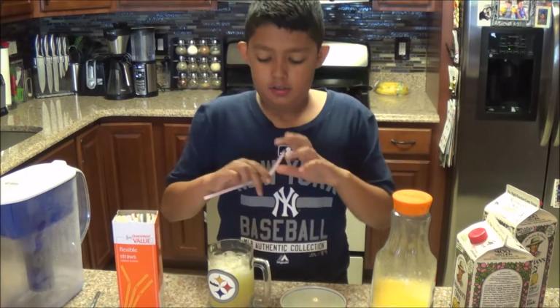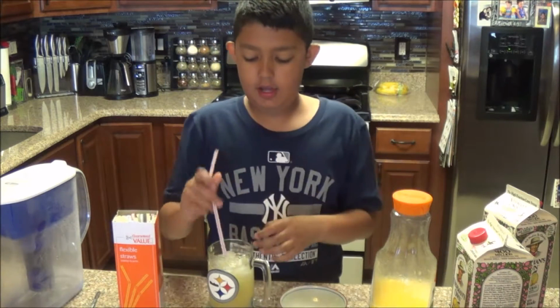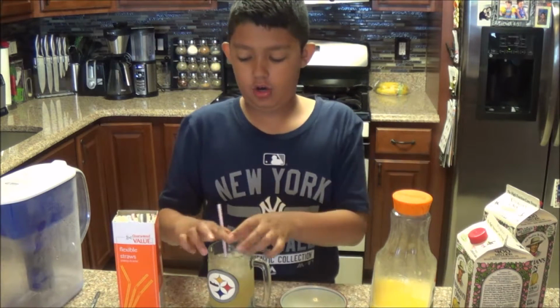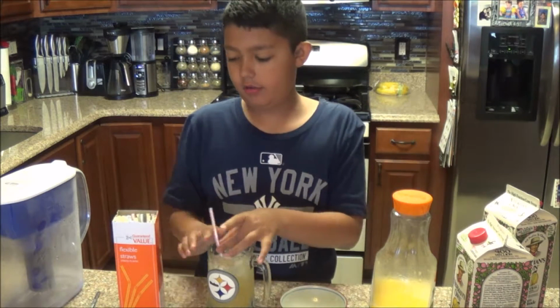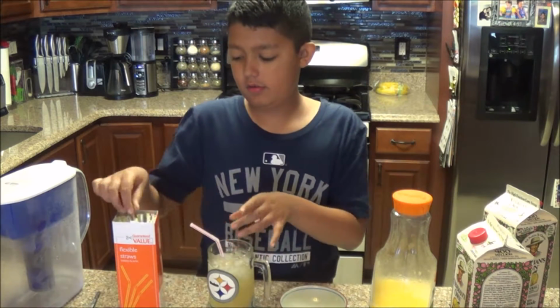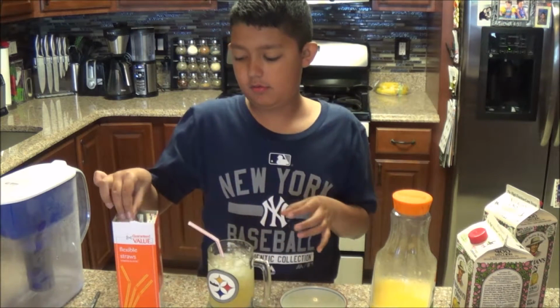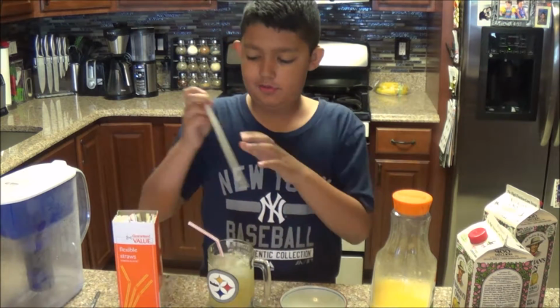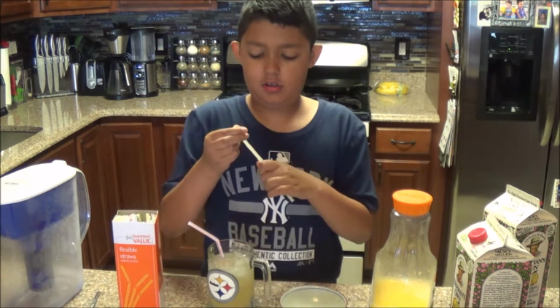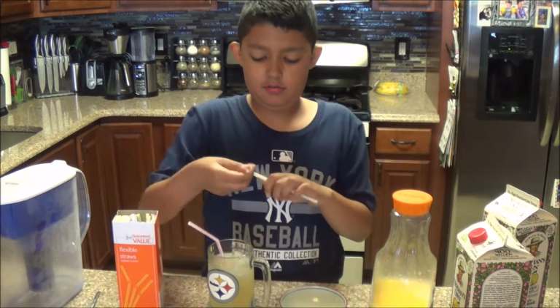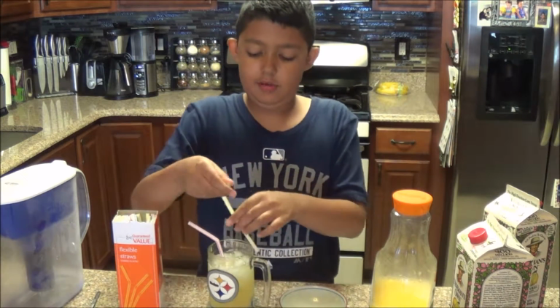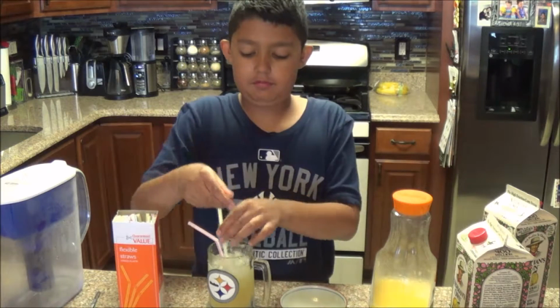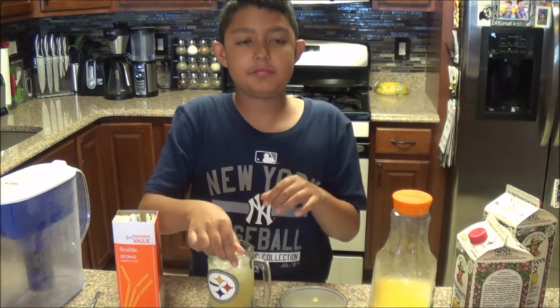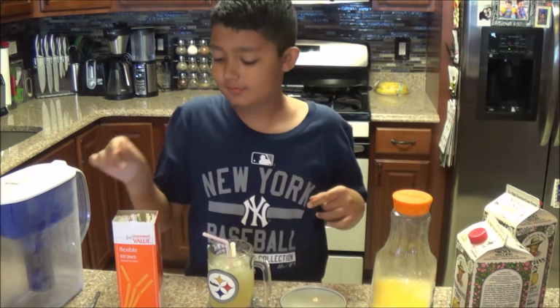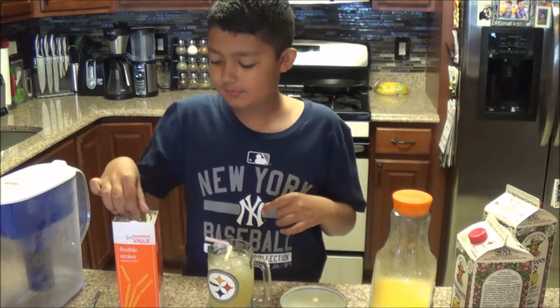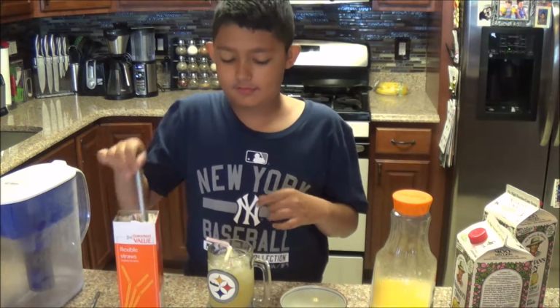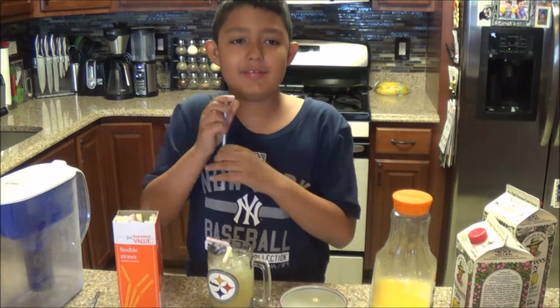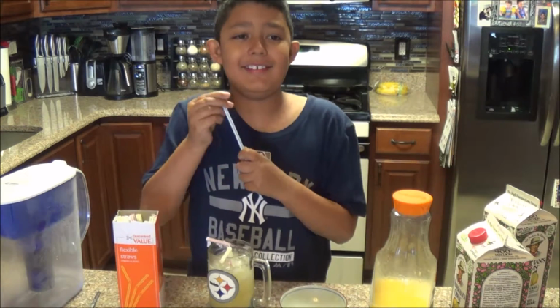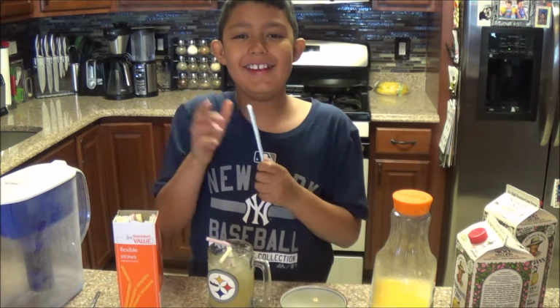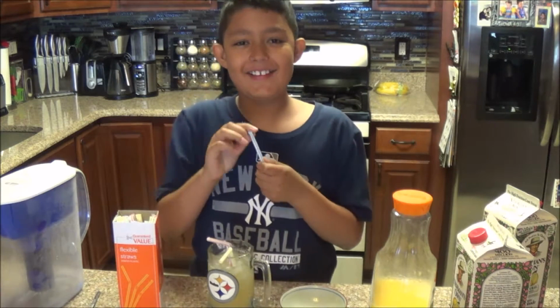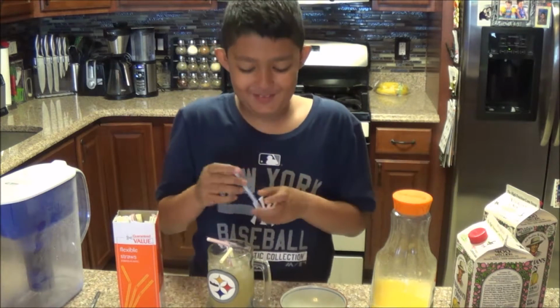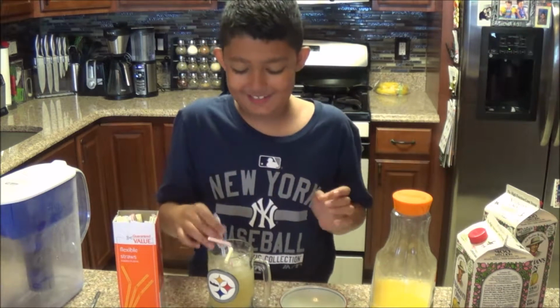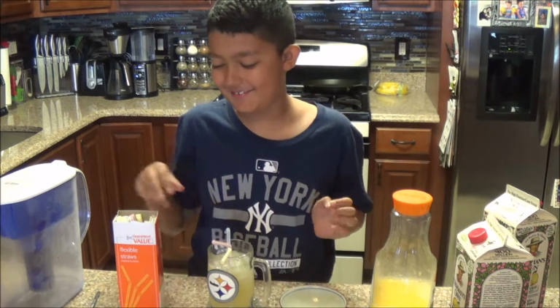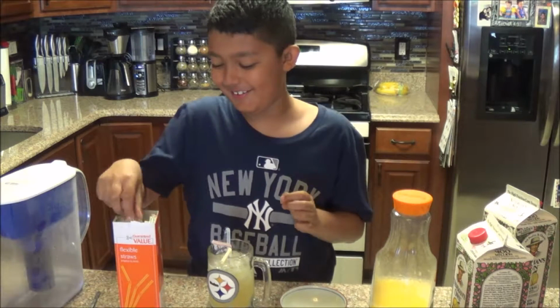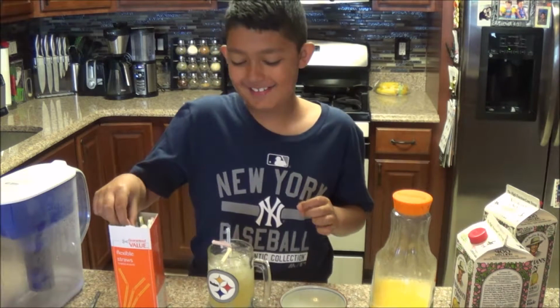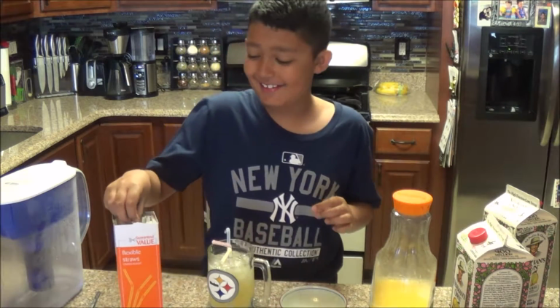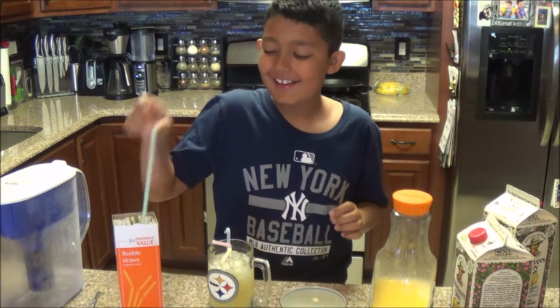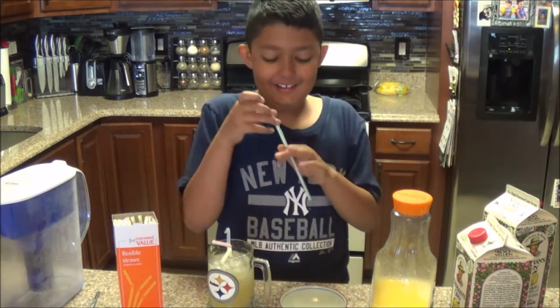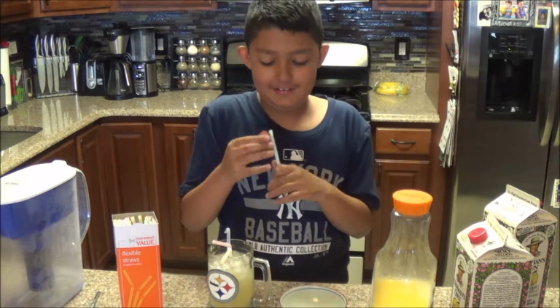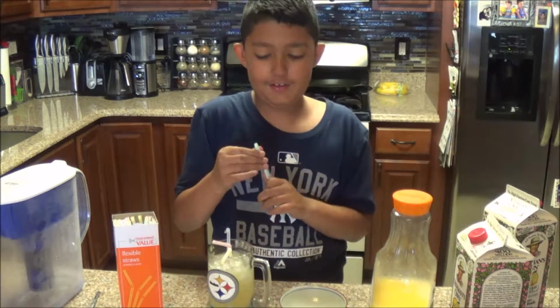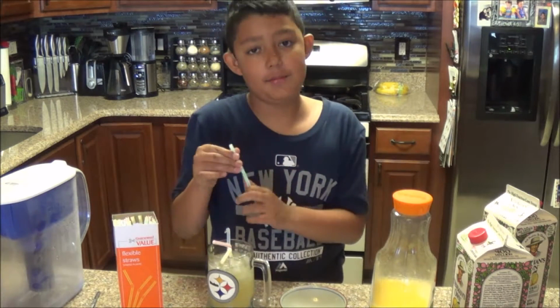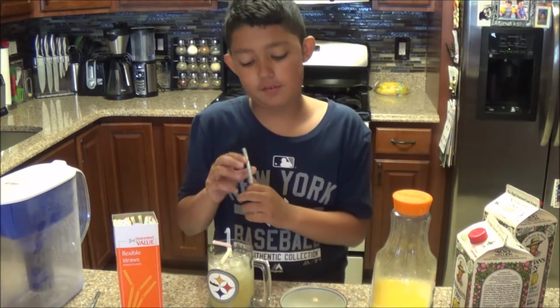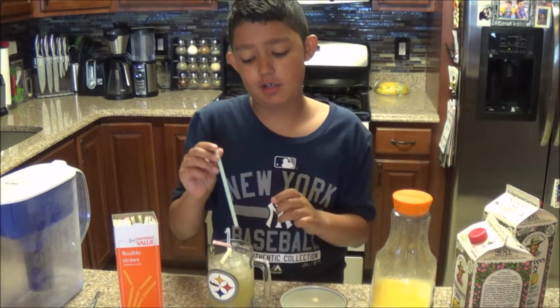Add your straw — or straws. These are the different choices of straws. There are probably a bunch of different ones.